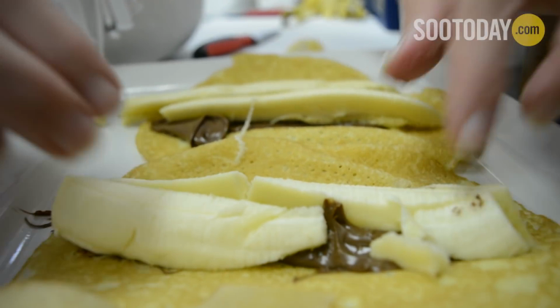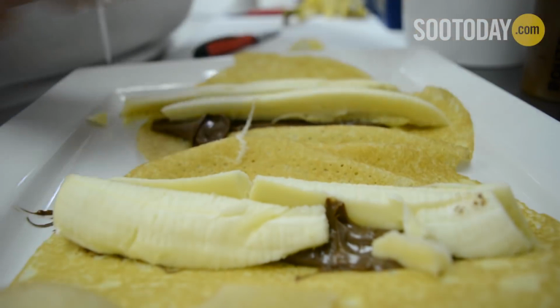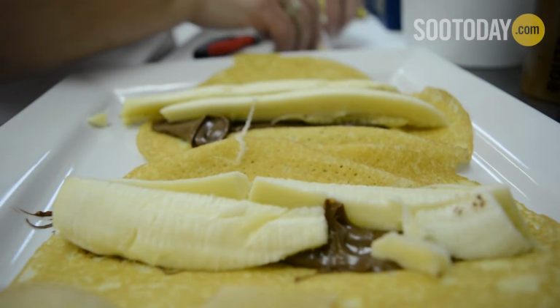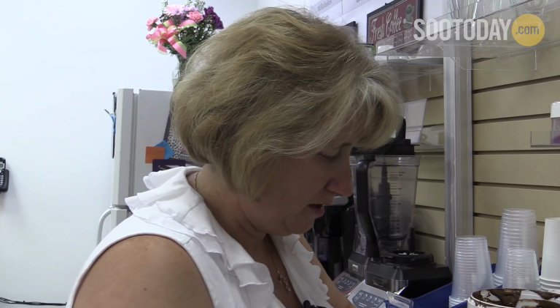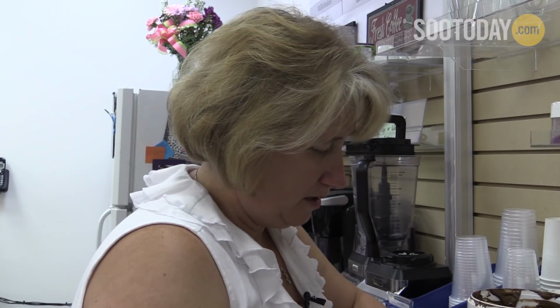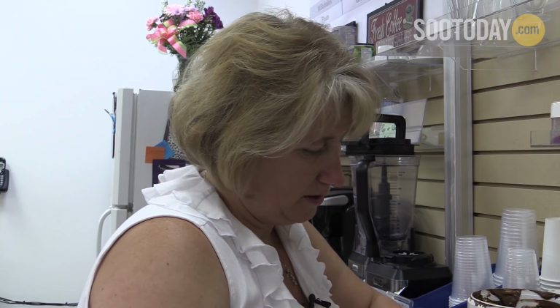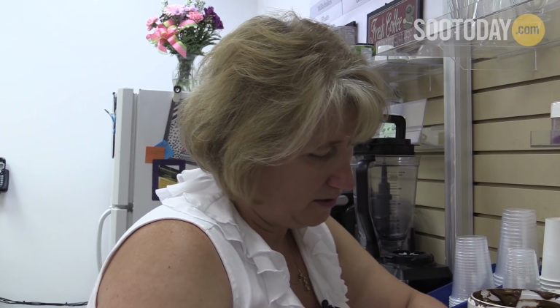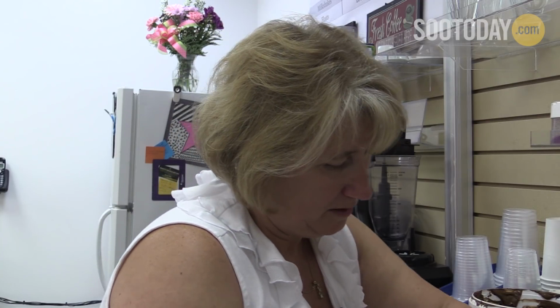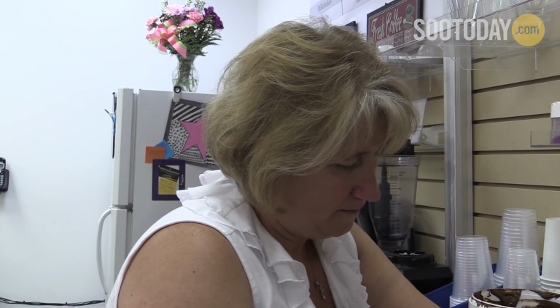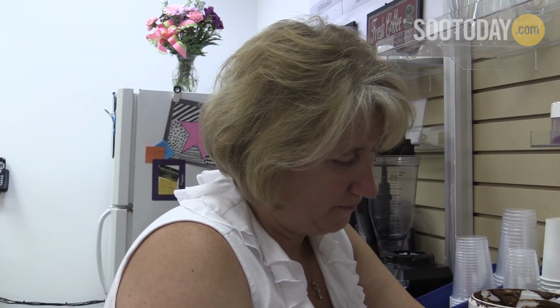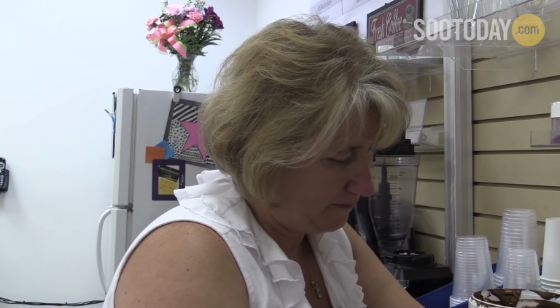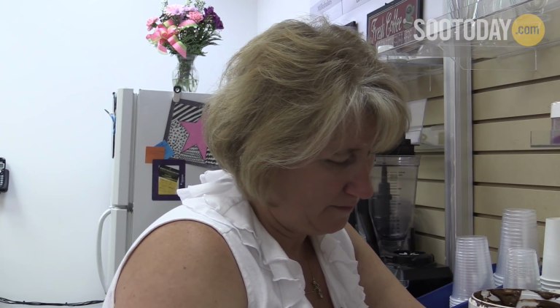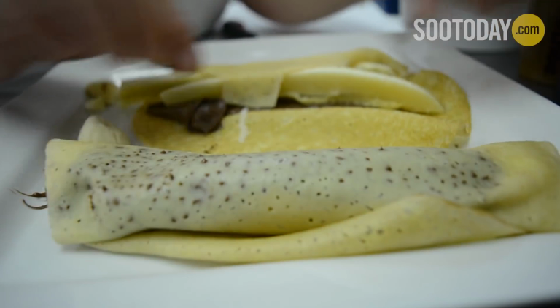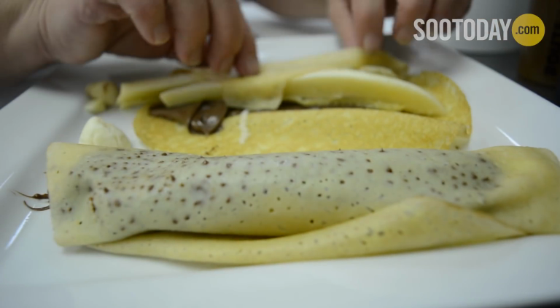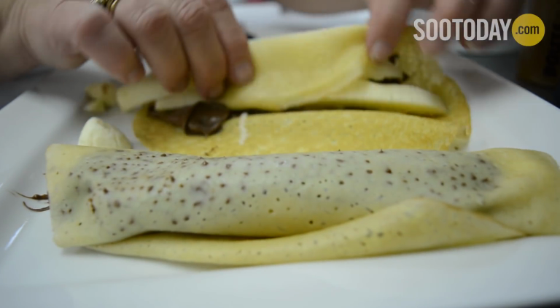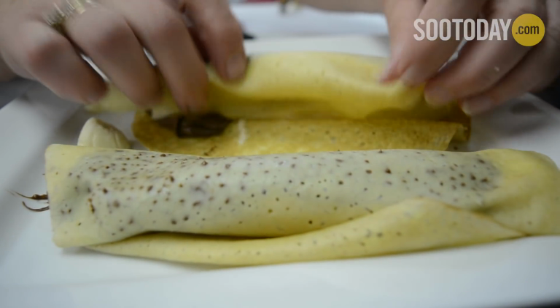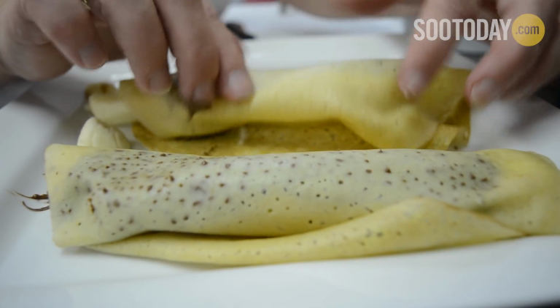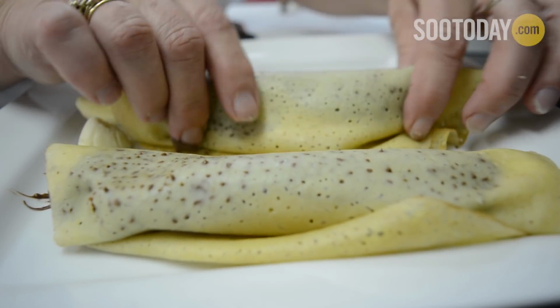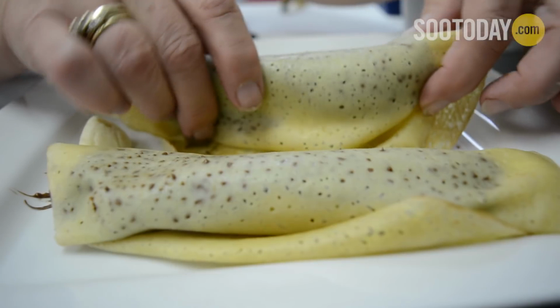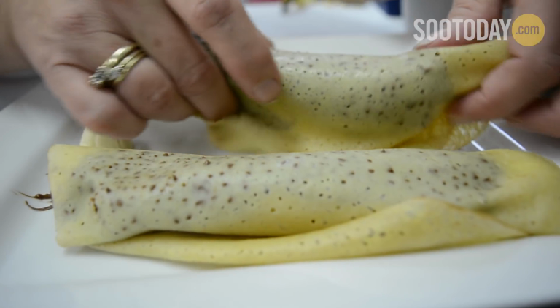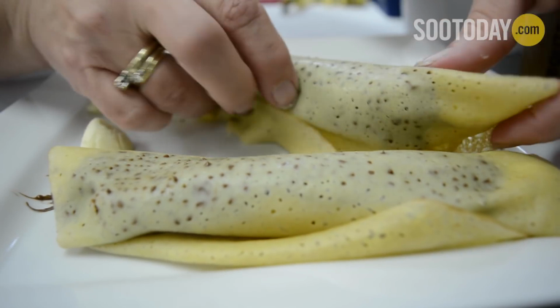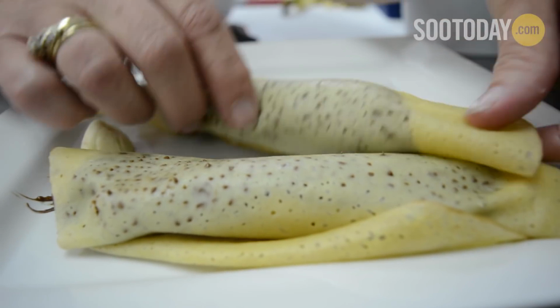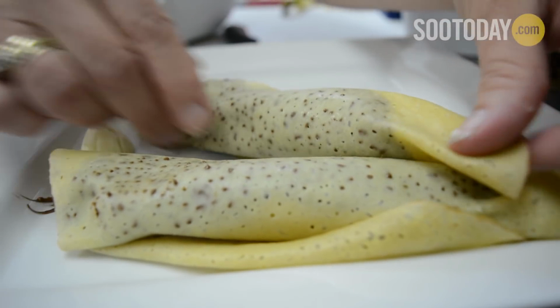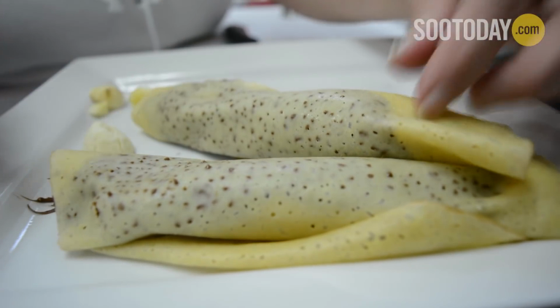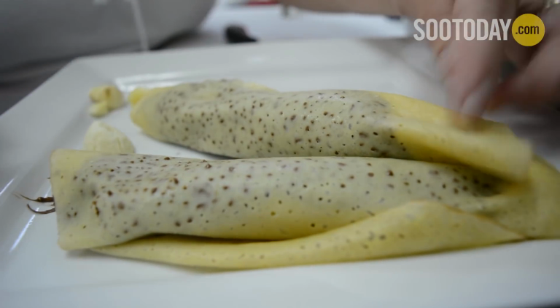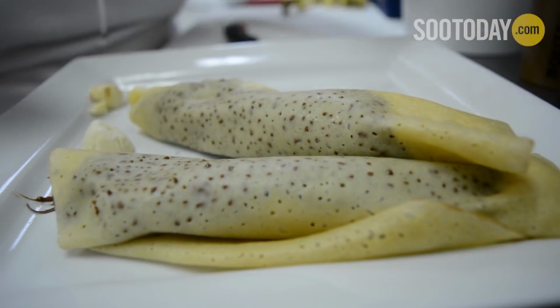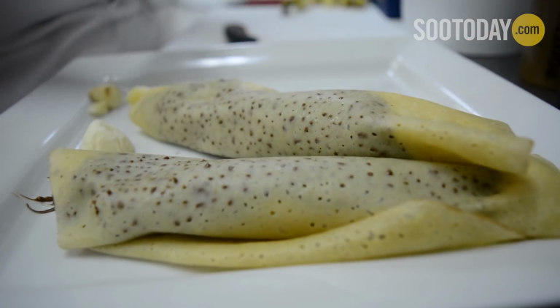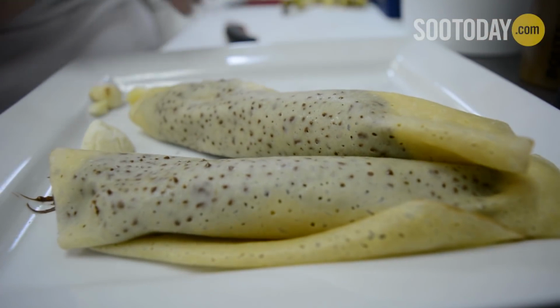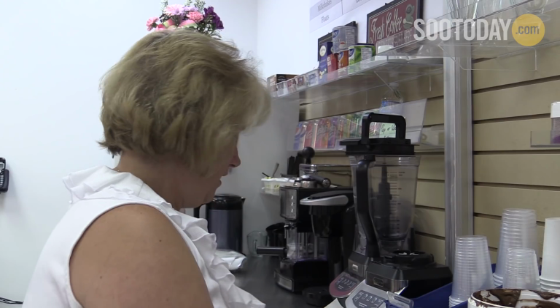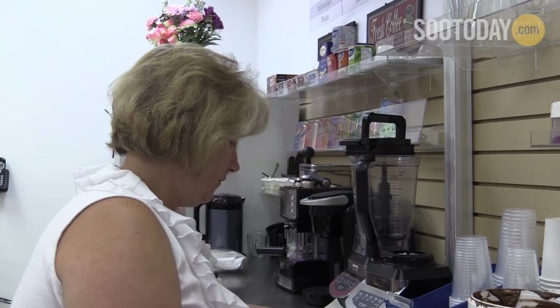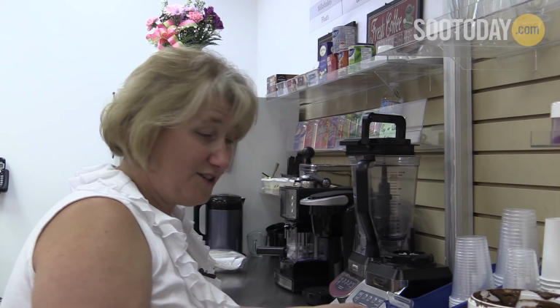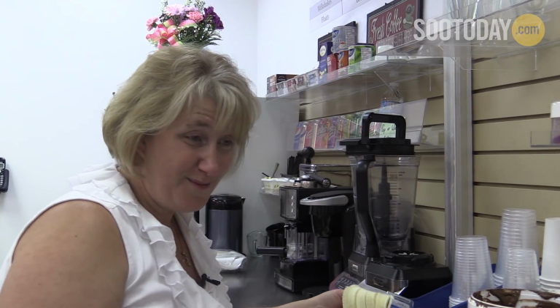There we are. I'm going to tuck them in, scroll down, and then we start topping.